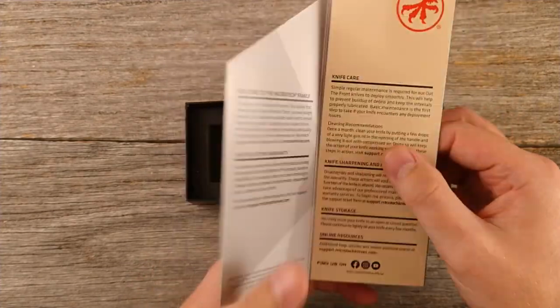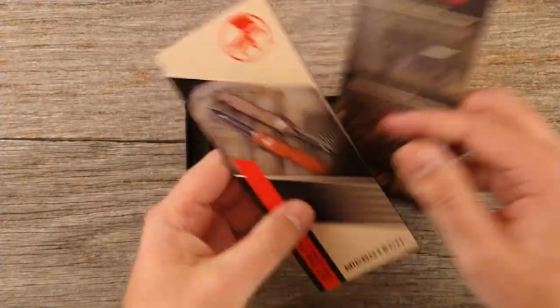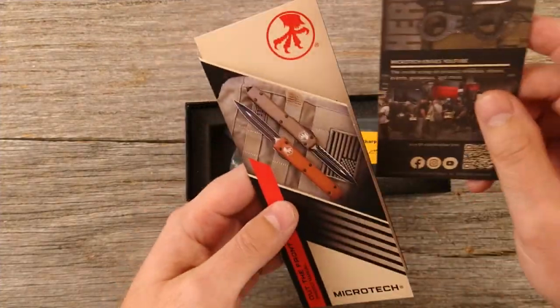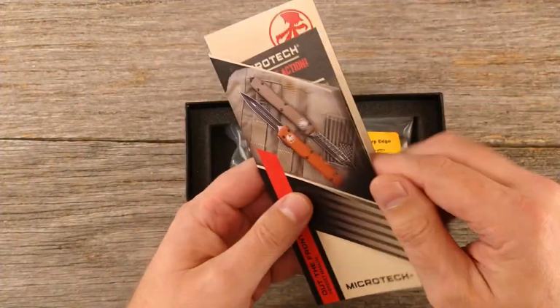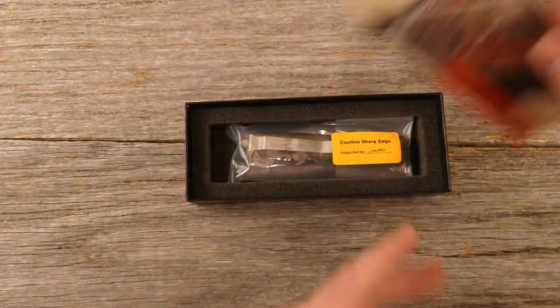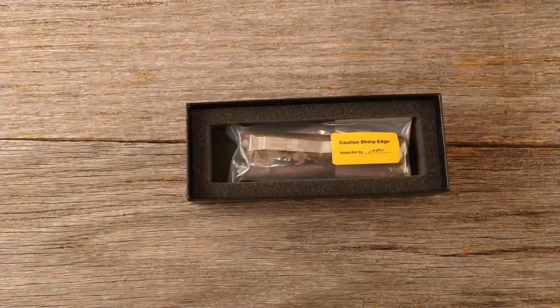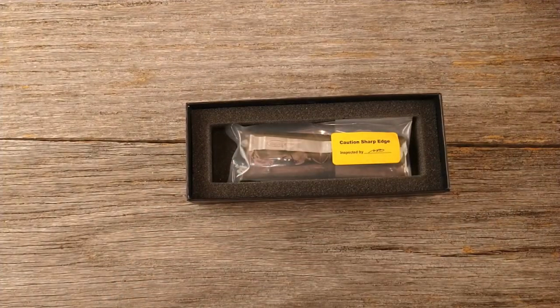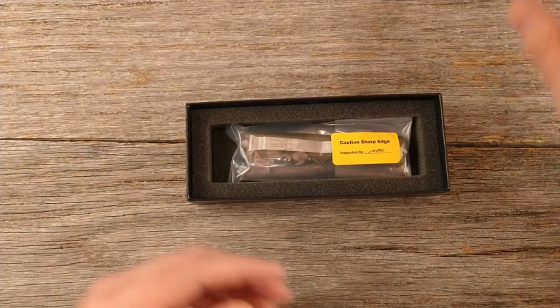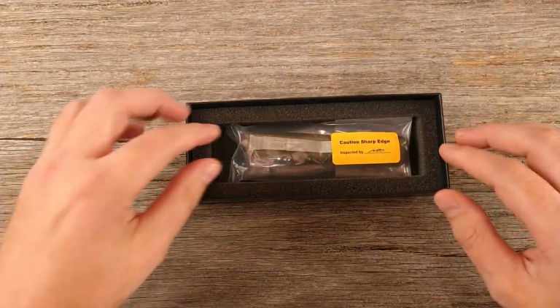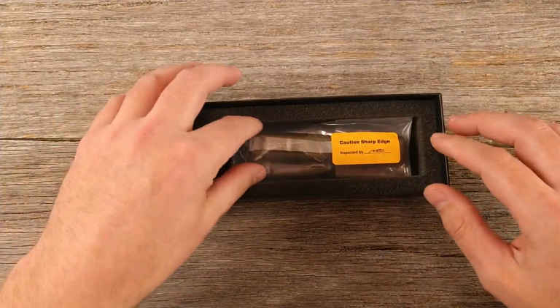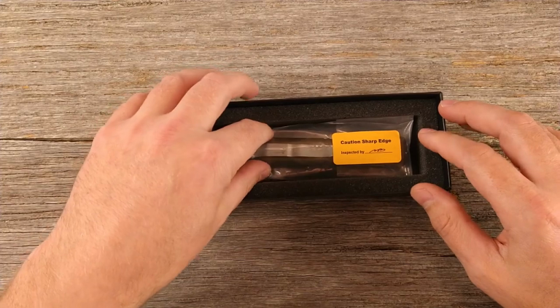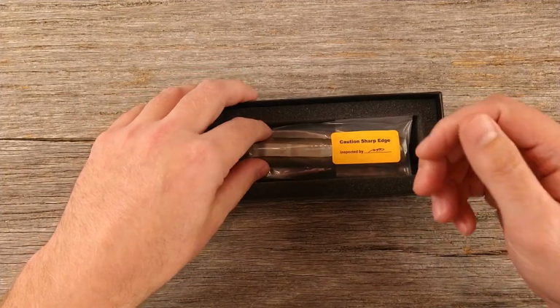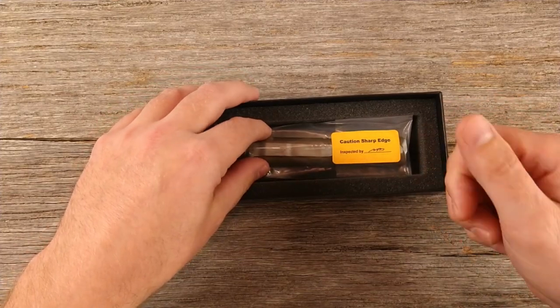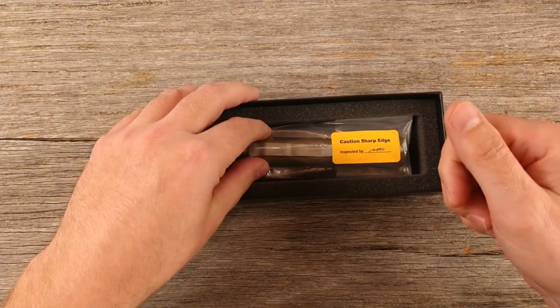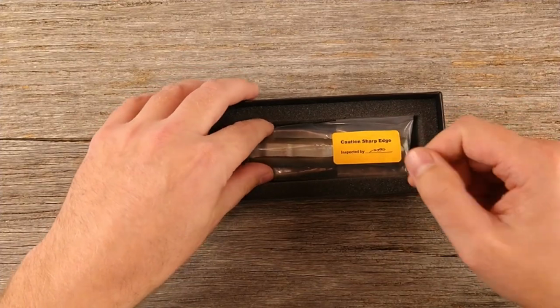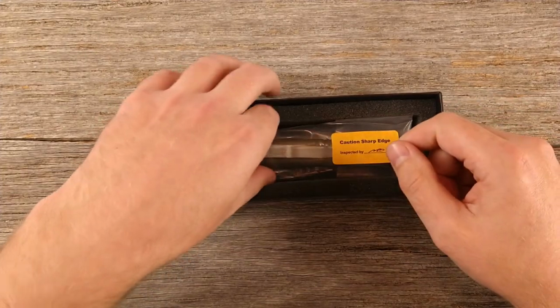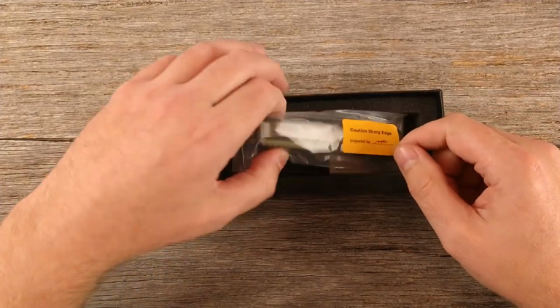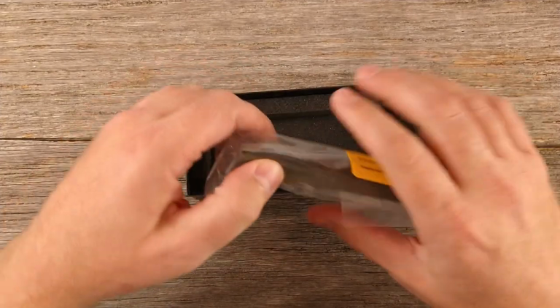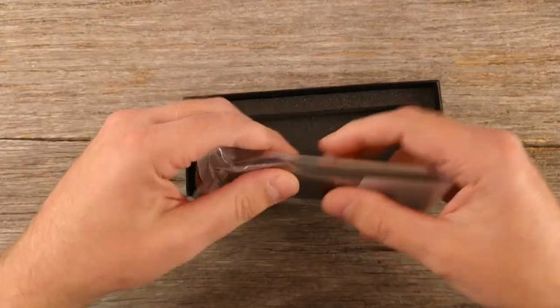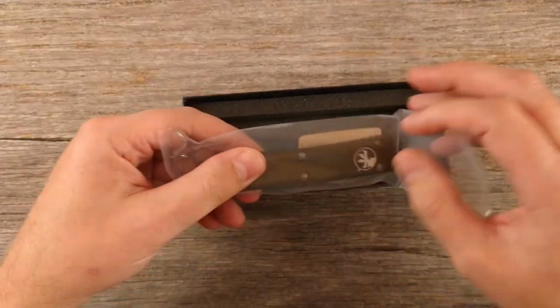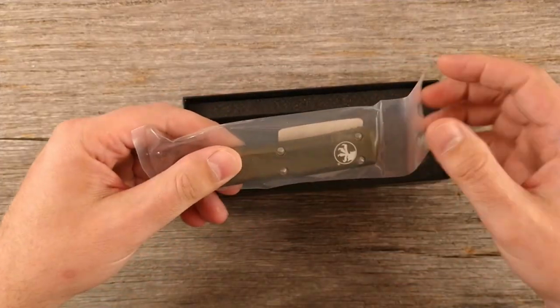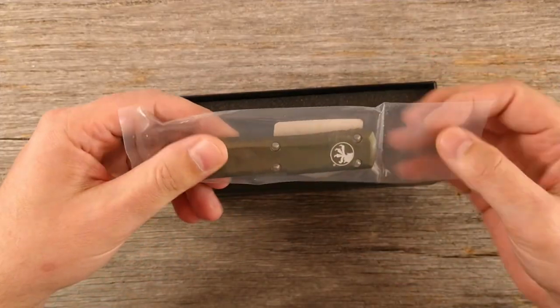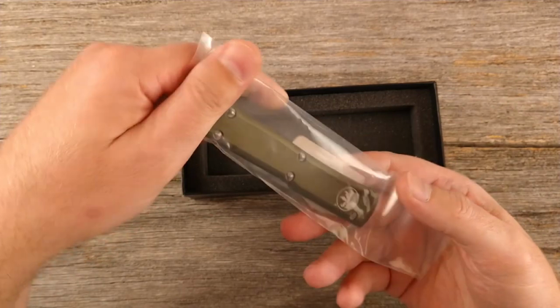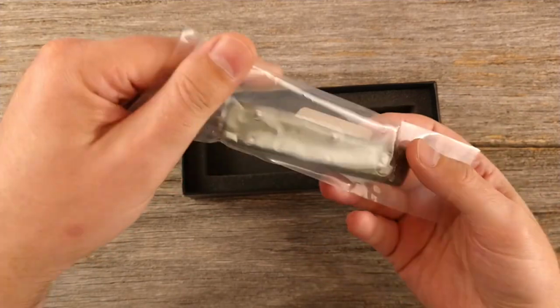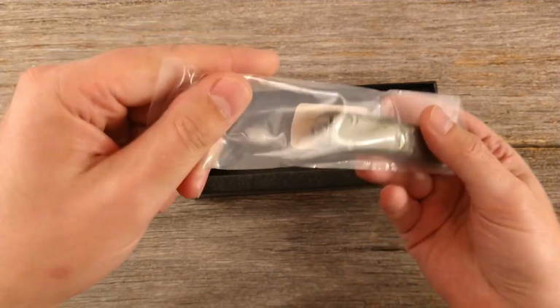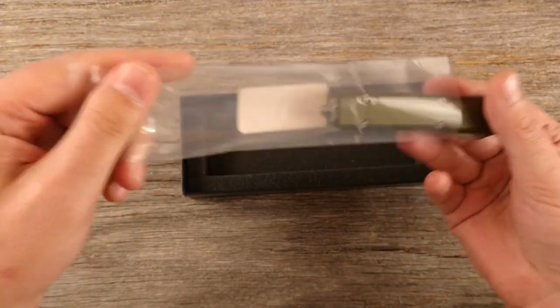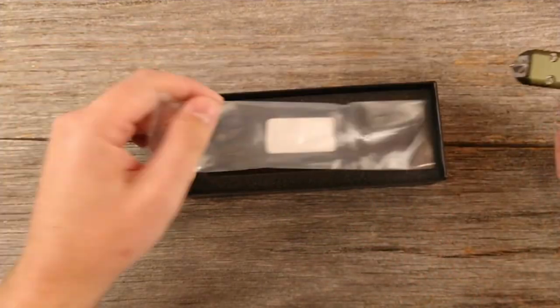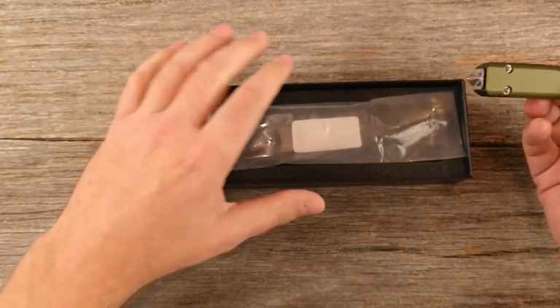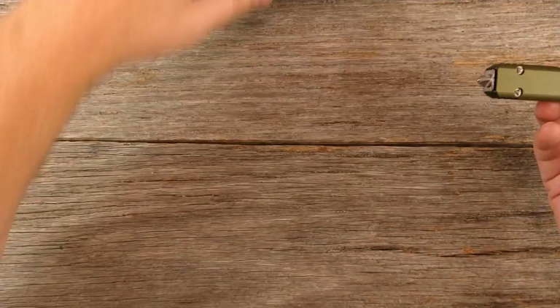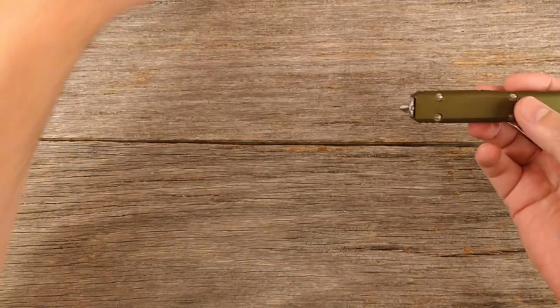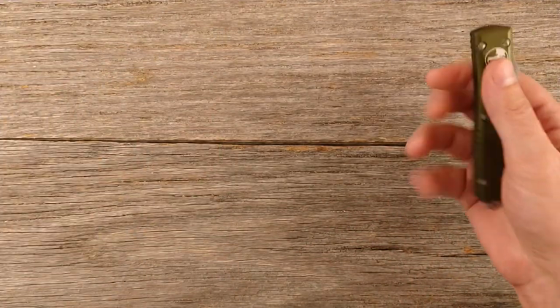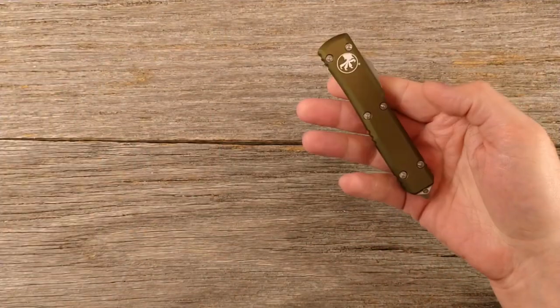This is a dual action automatic knife. For those who don't know what that means, it means the blade comes out and goes back in automatically with the same button, just reversing which way you activate it.